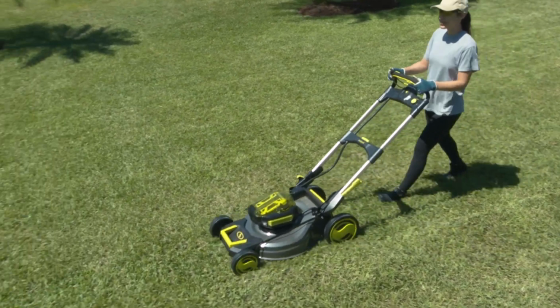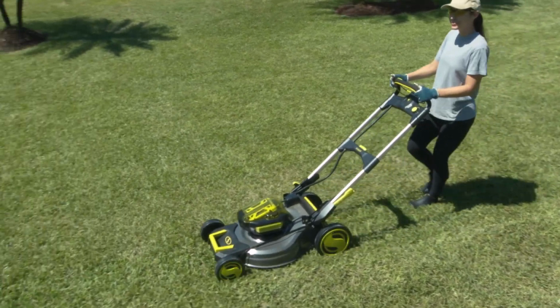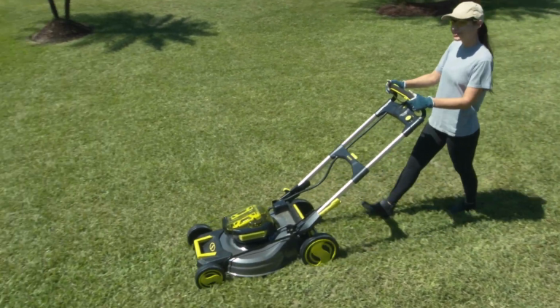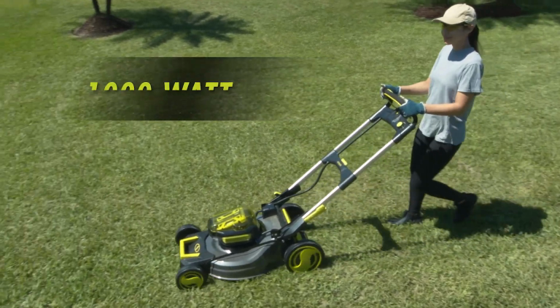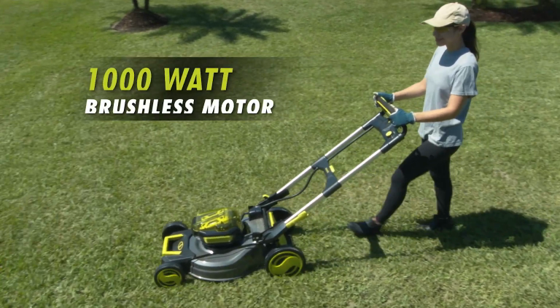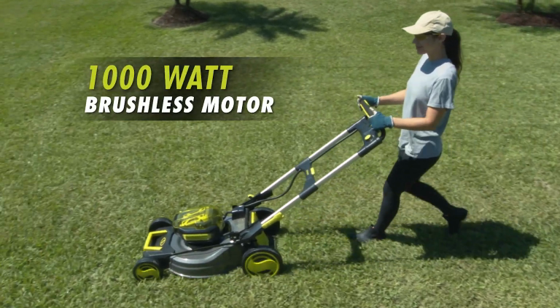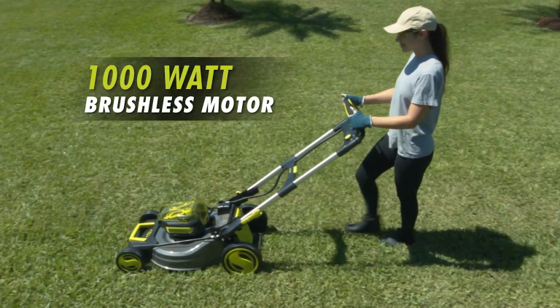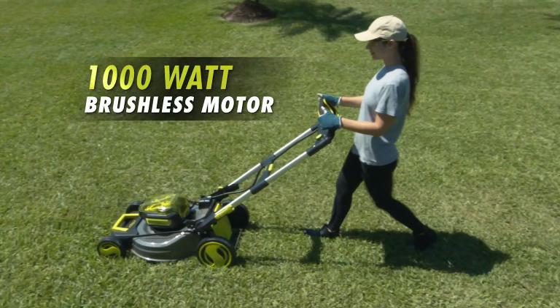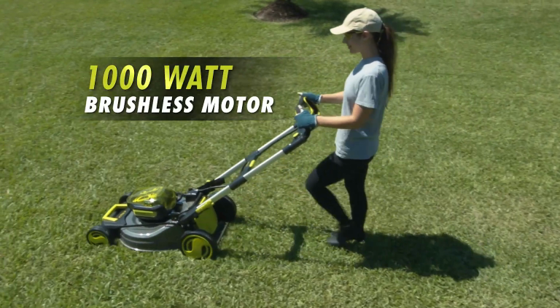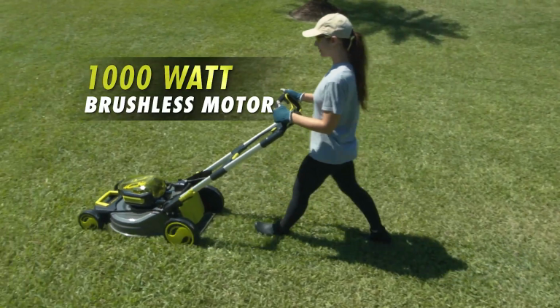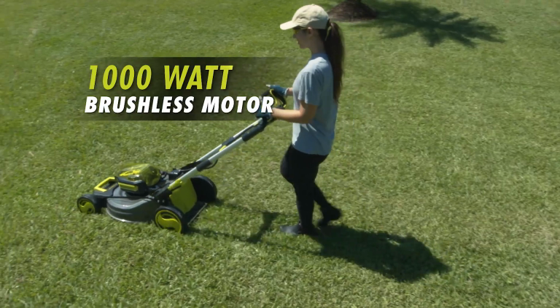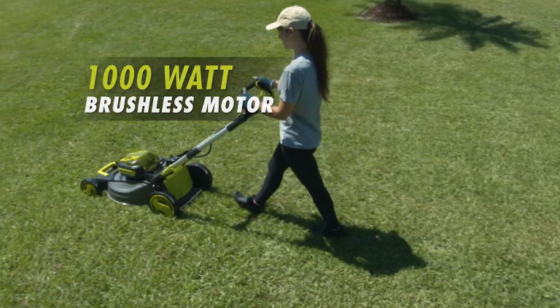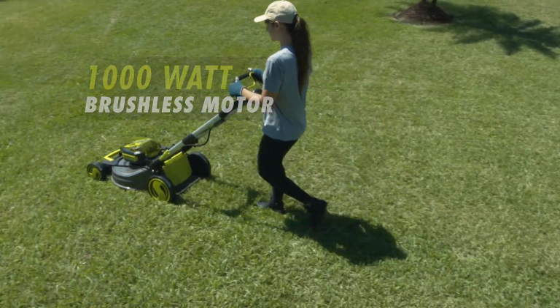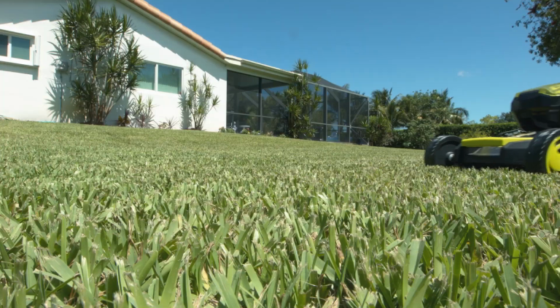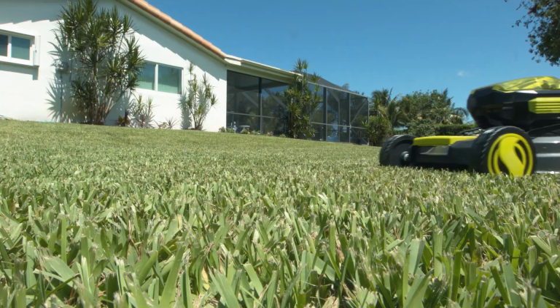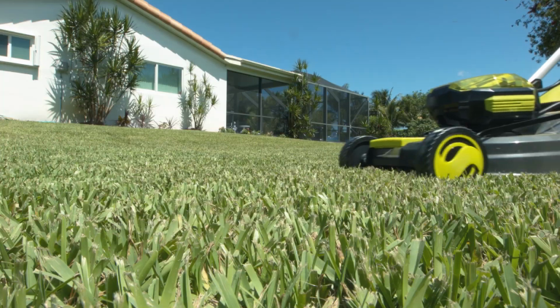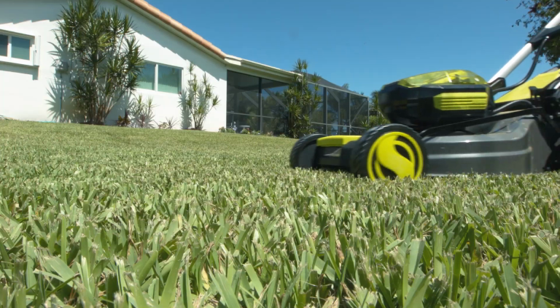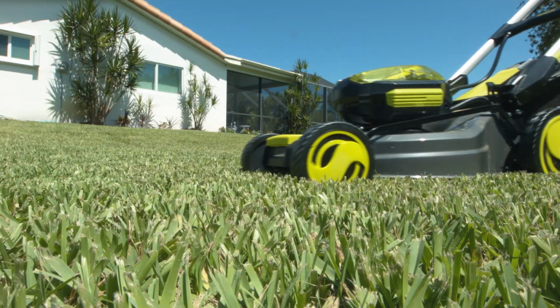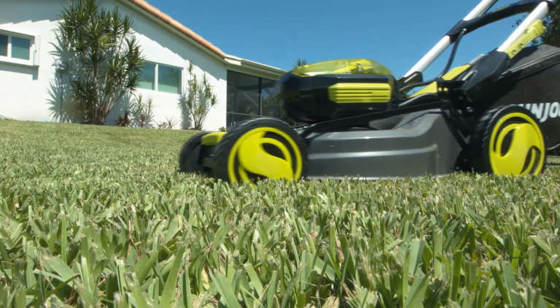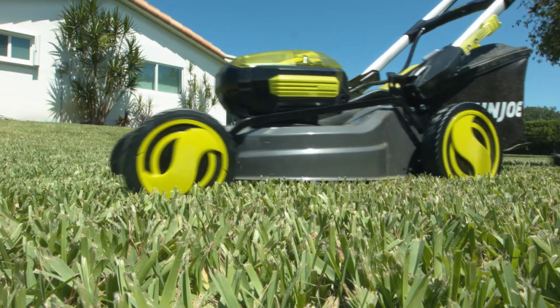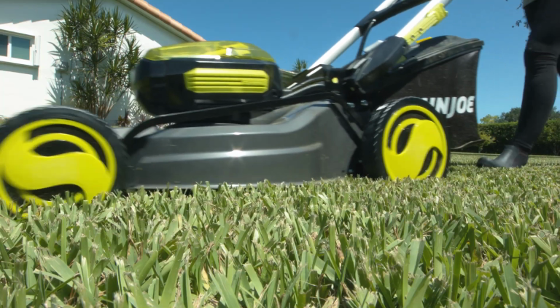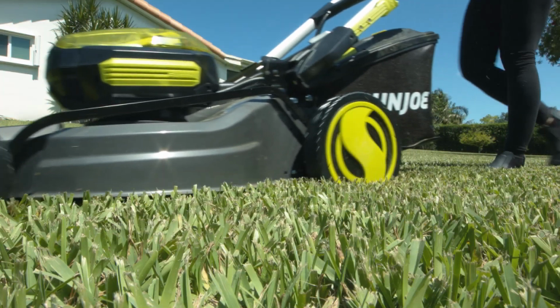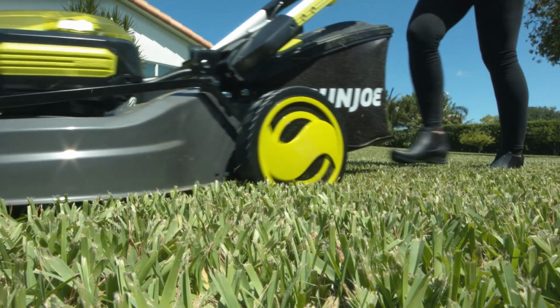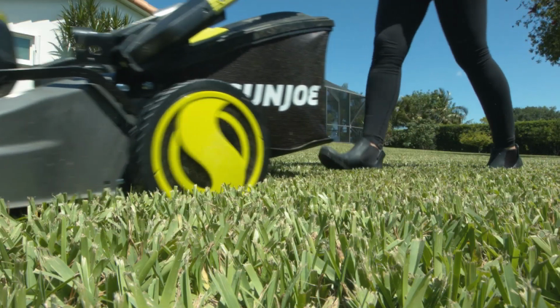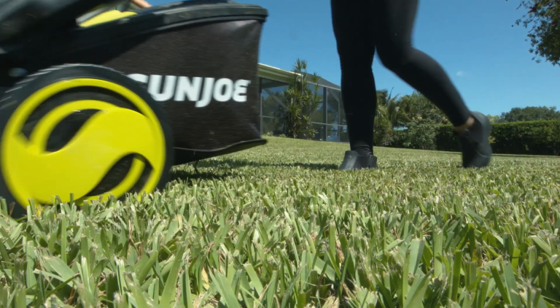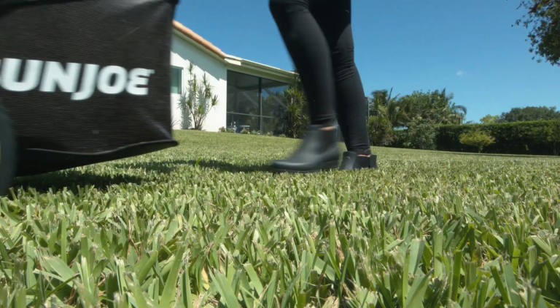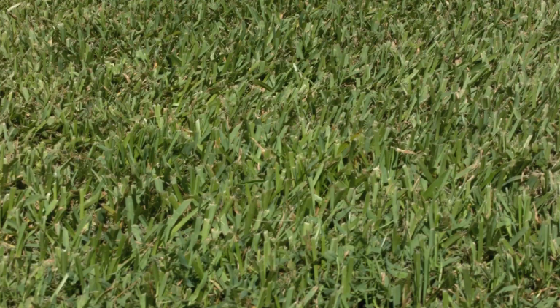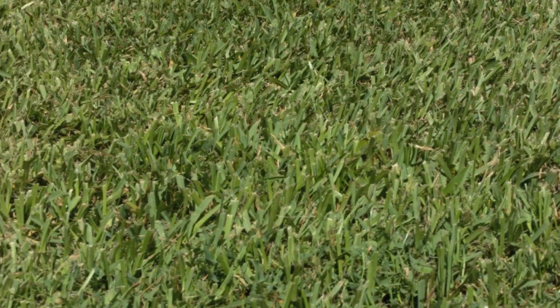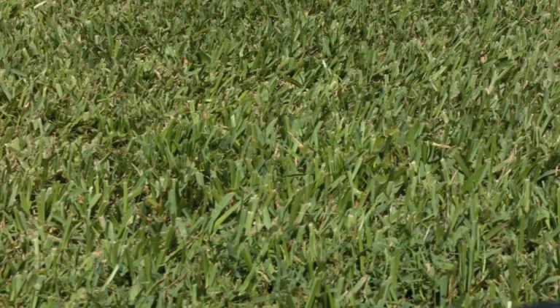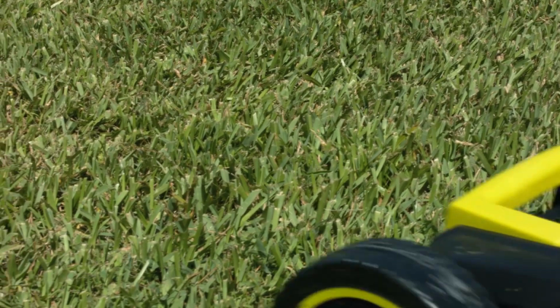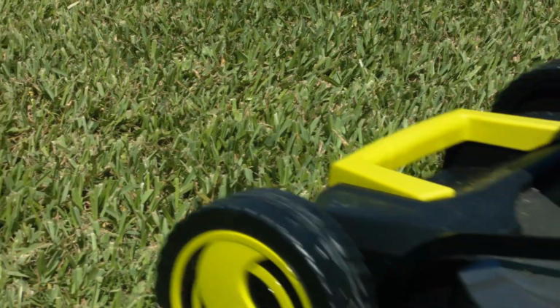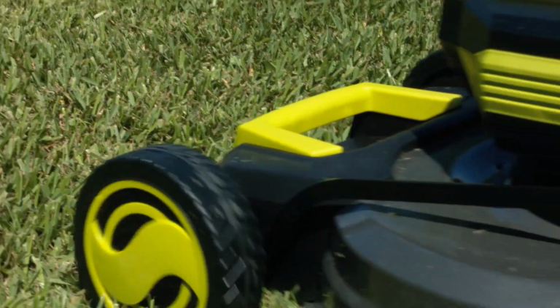ION's 1000W brushless motor is engineered for efficiency, providing you with maximum motor performance and extended motor life to keep your mower running stronger, longer.